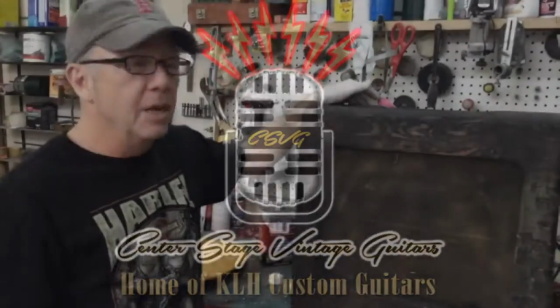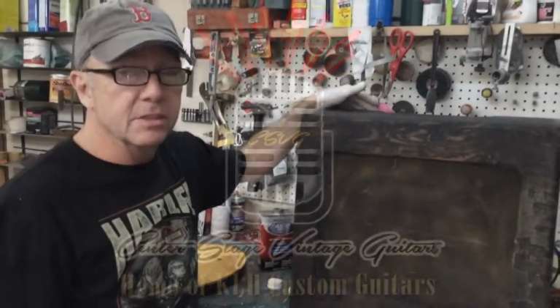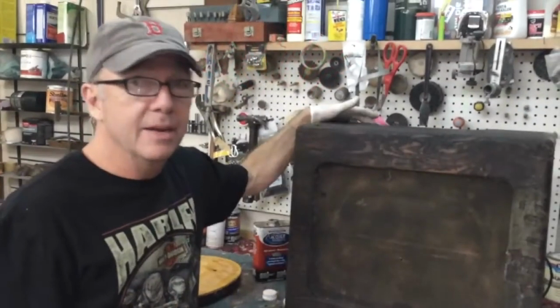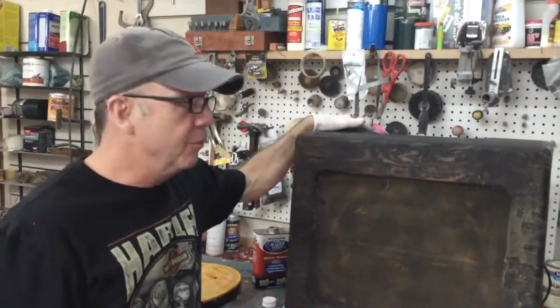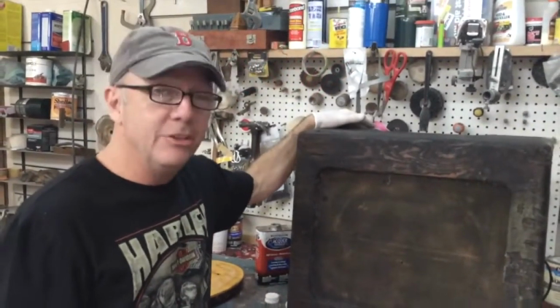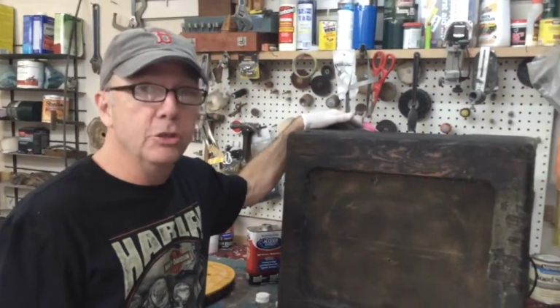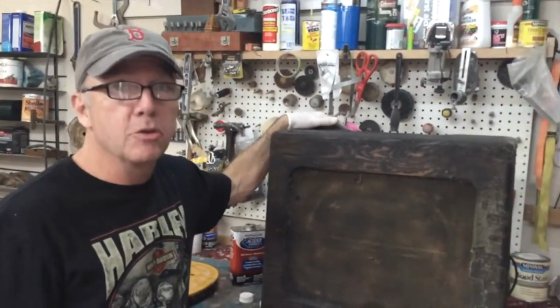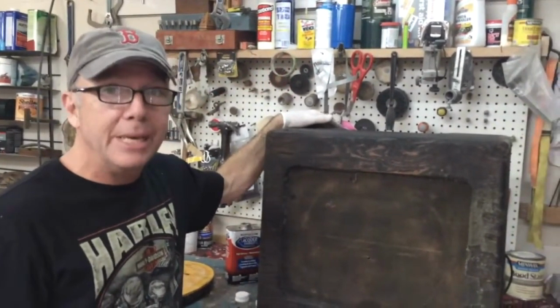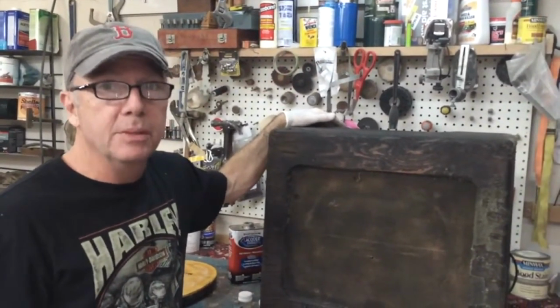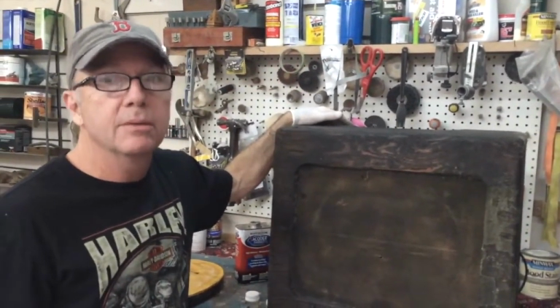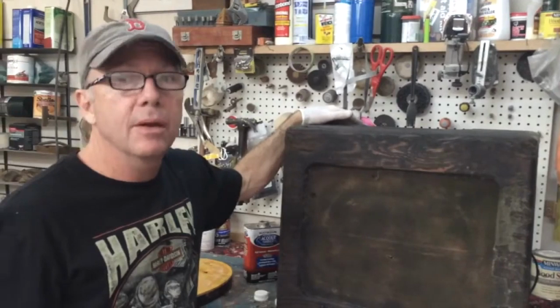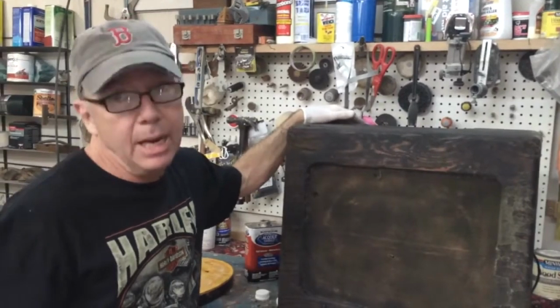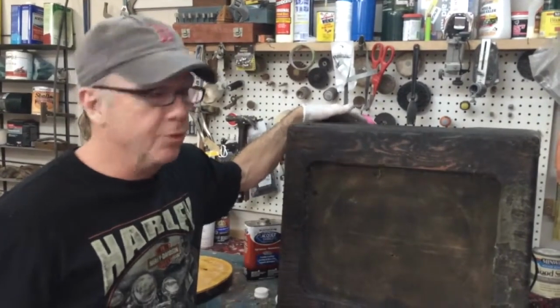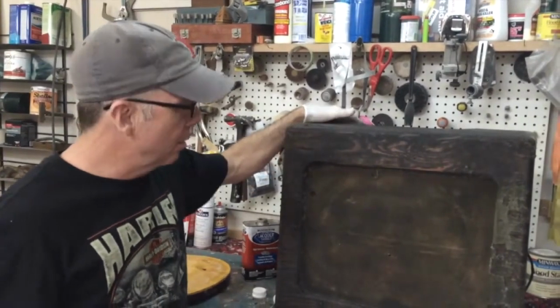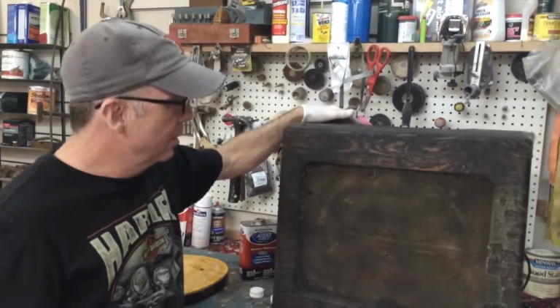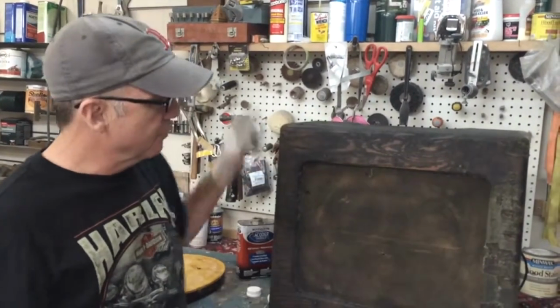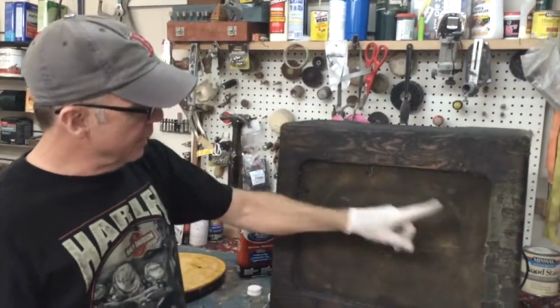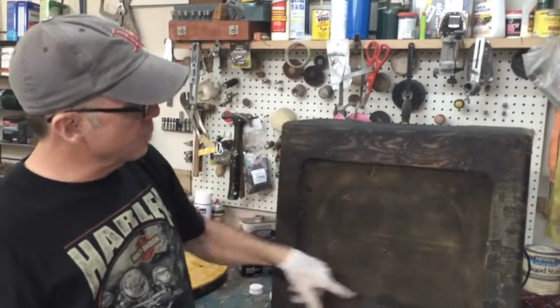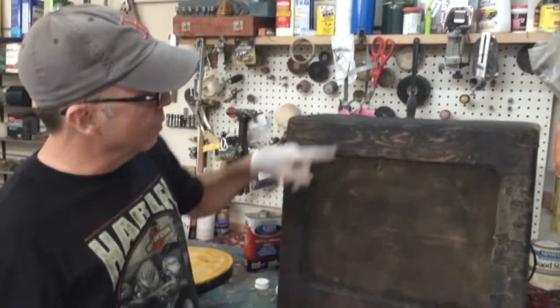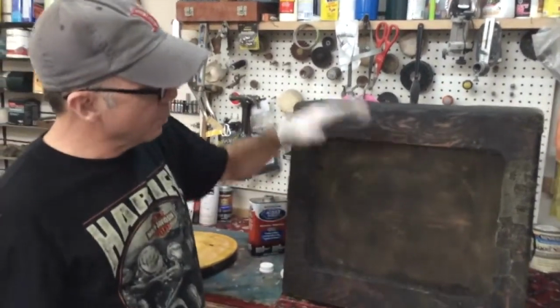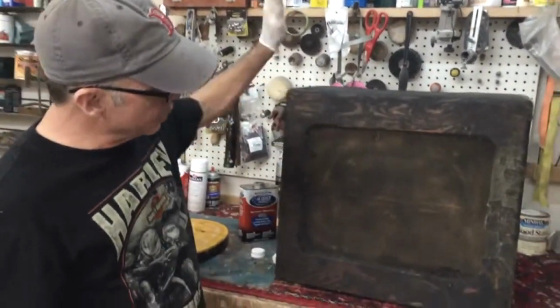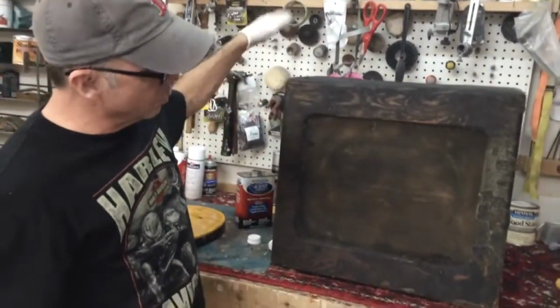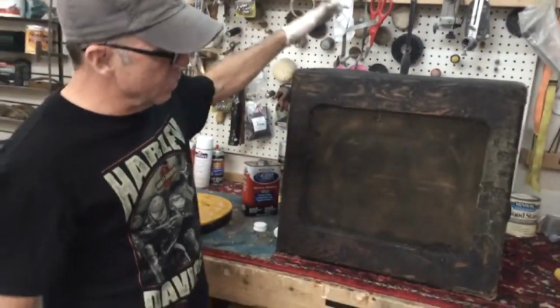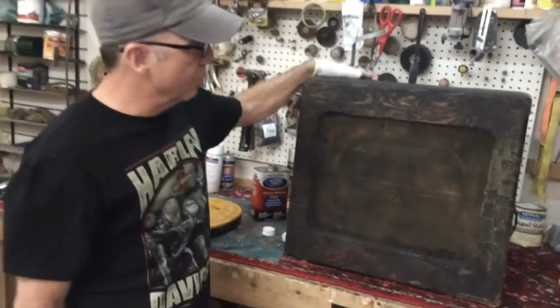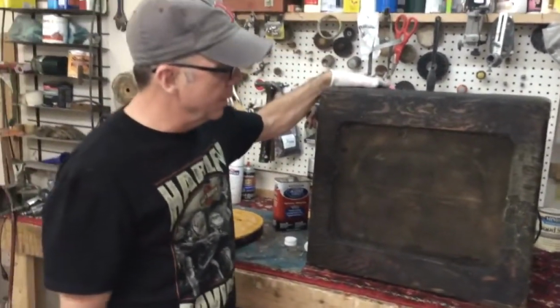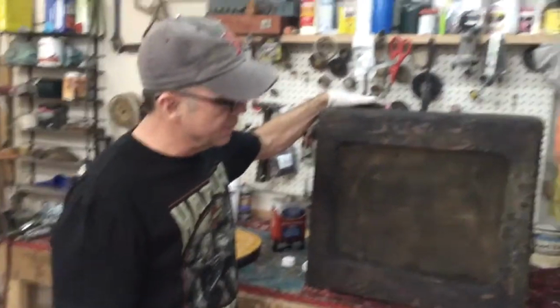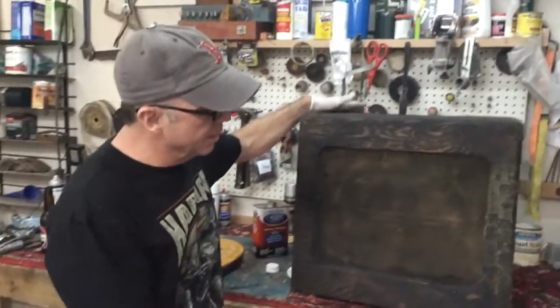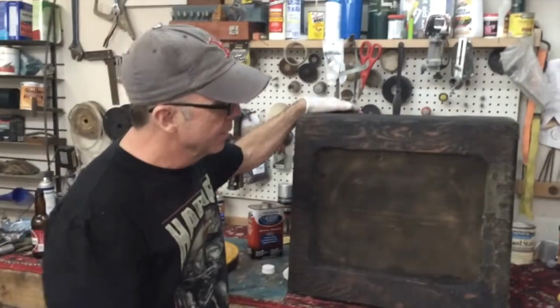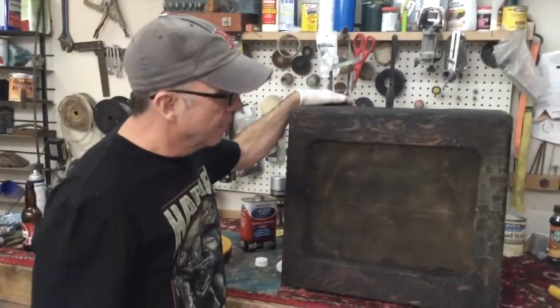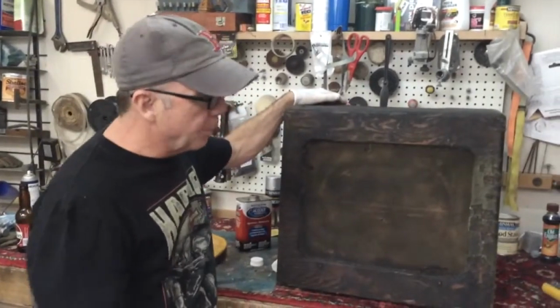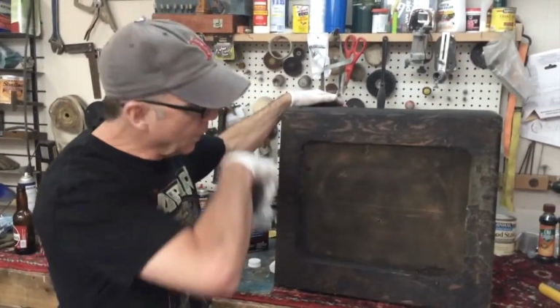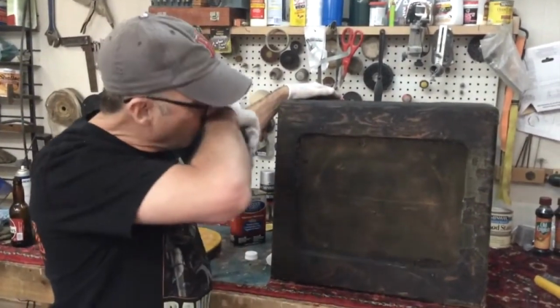This is a 1952 Fender Bassman amplifier. It's got a 15-inch speaker in, pretty much all original — haven't replaced the output transformer.